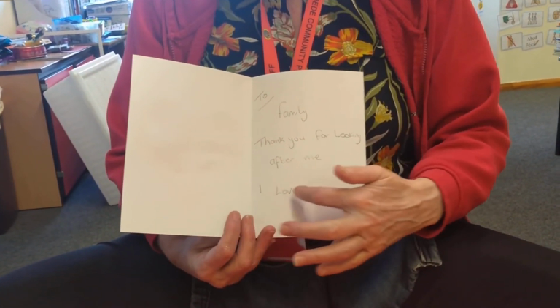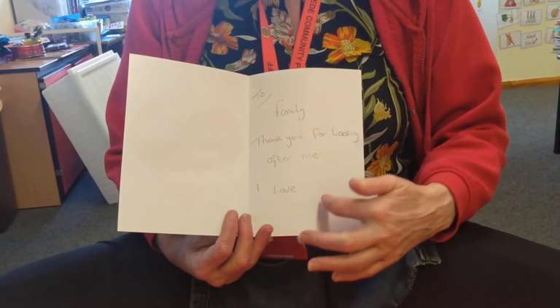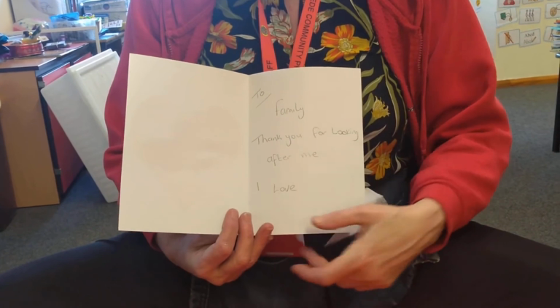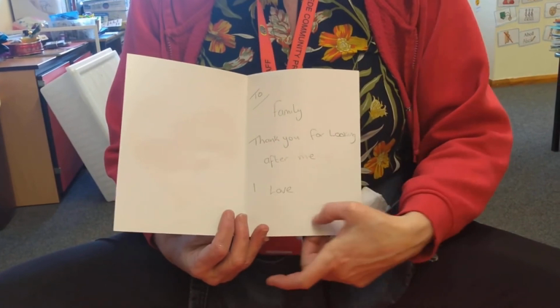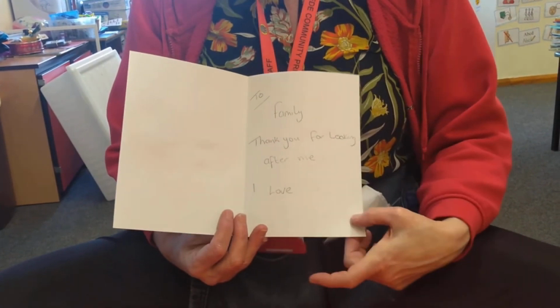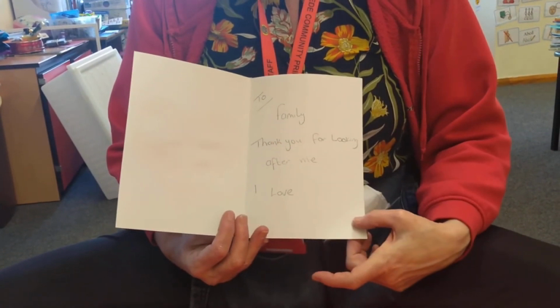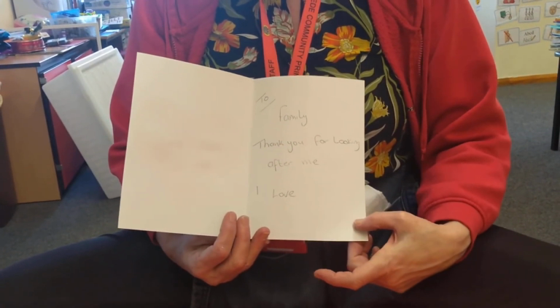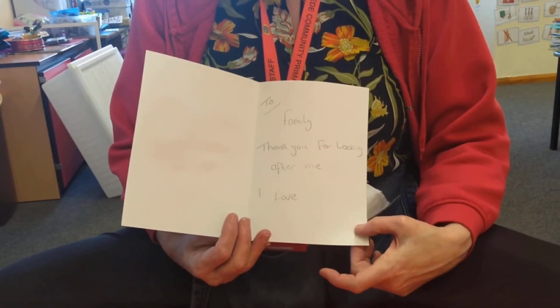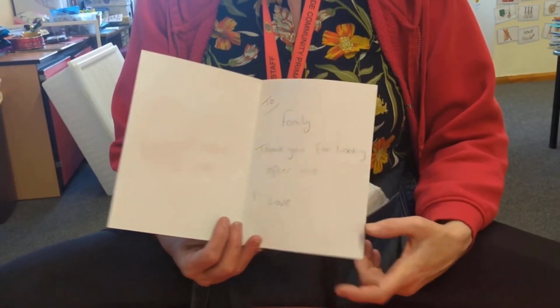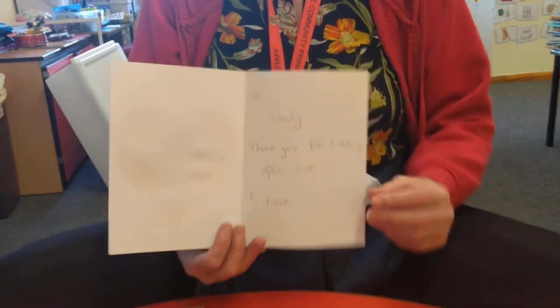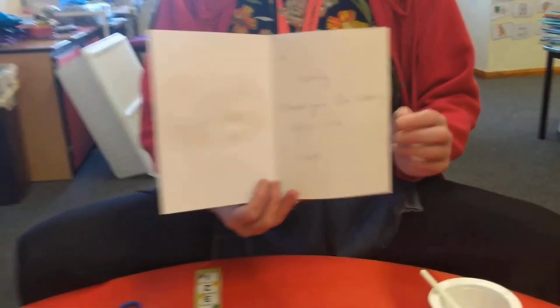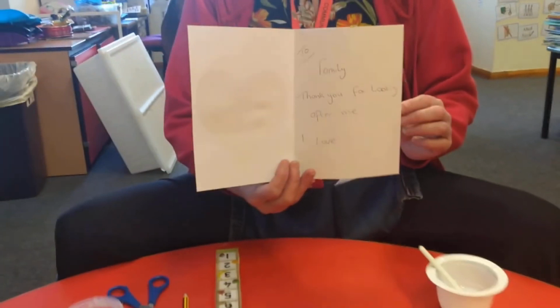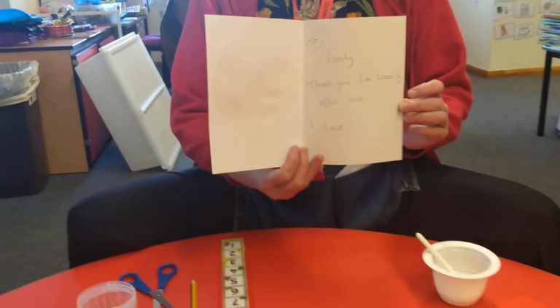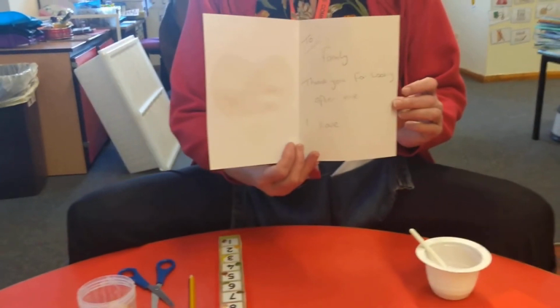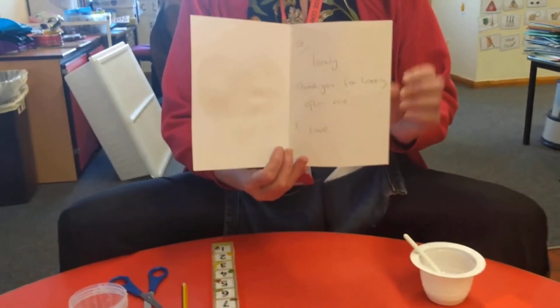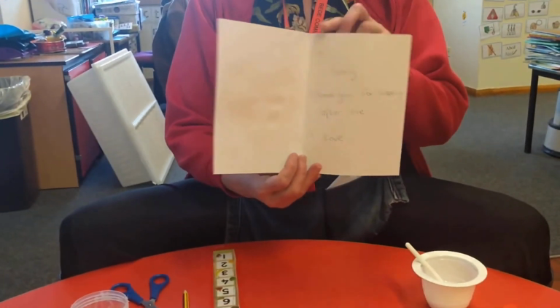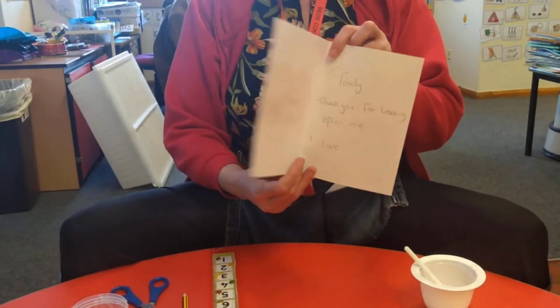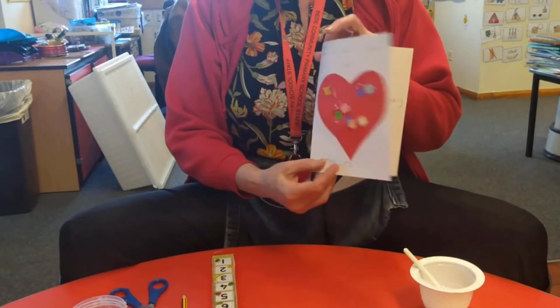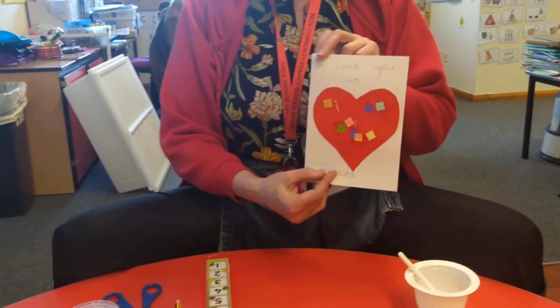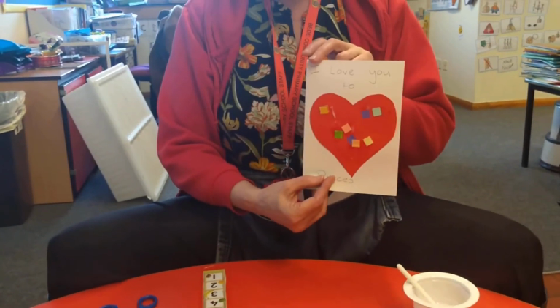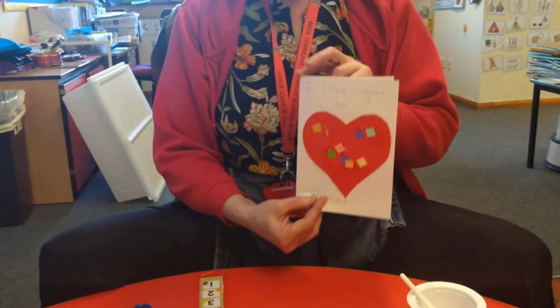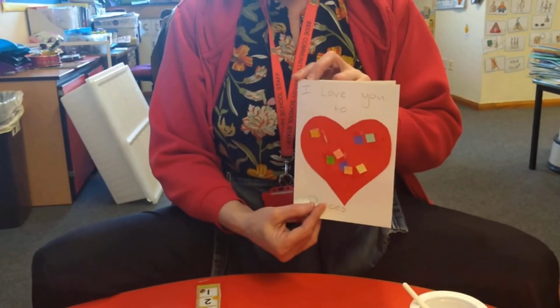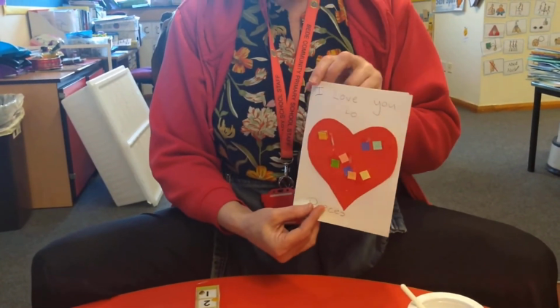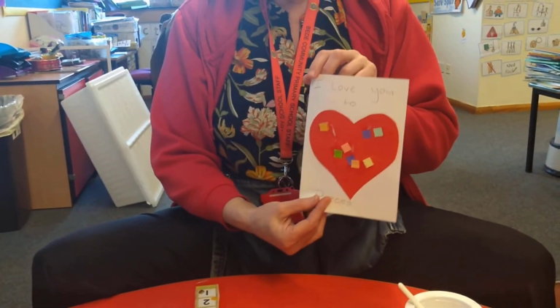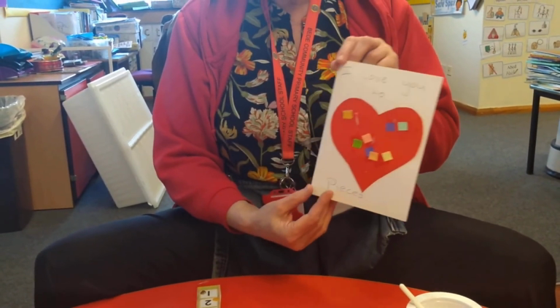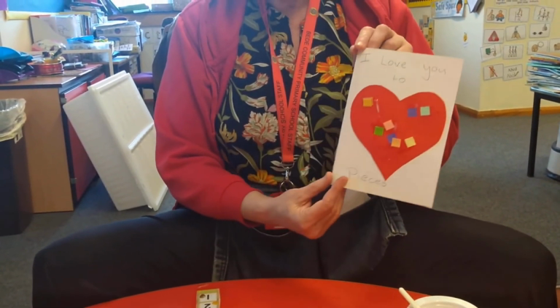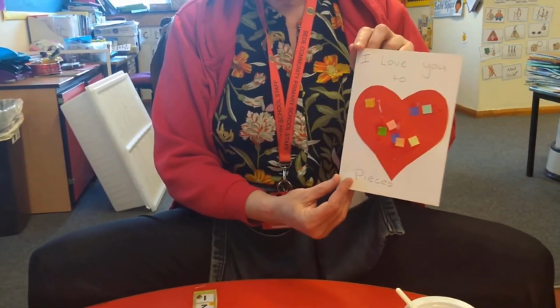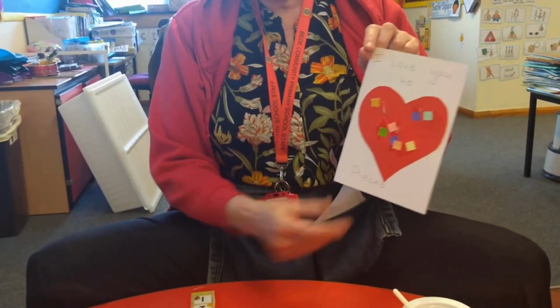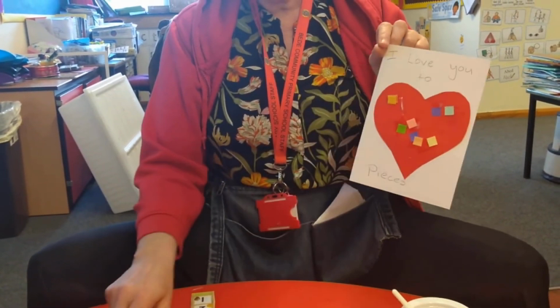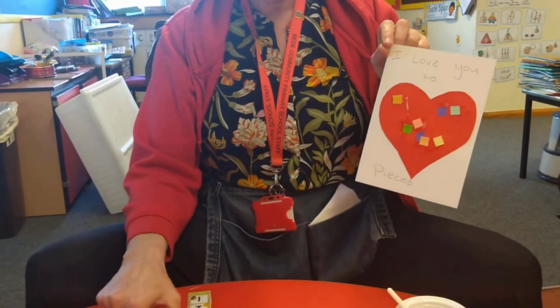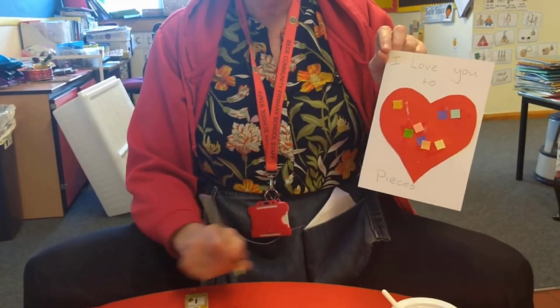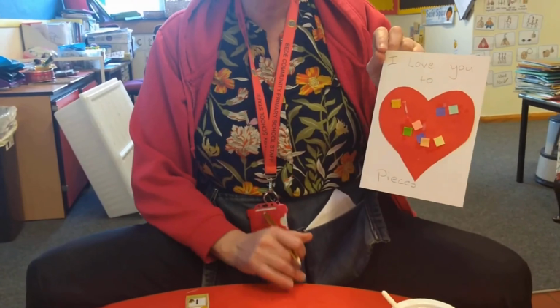Inside I have wrote a message to my family: 'Thank you for looking after me, I love you.' And you can add your name on the bottom of there, and that would be a special card for your lovely family on Valentine's Day.